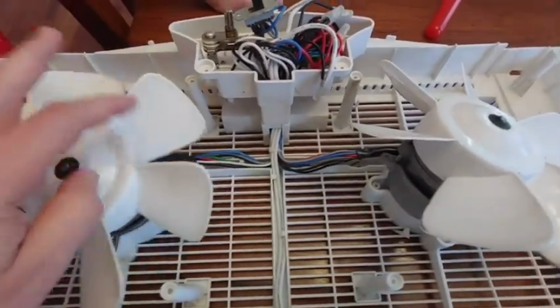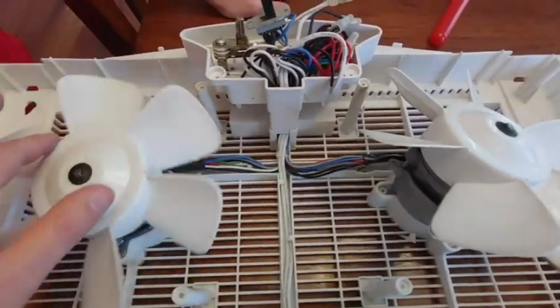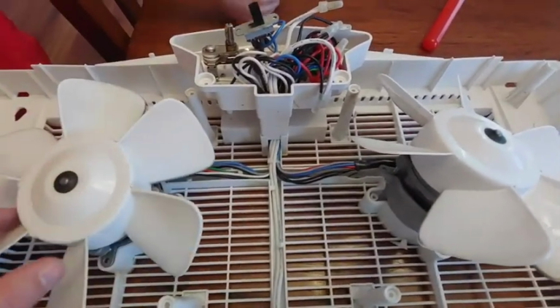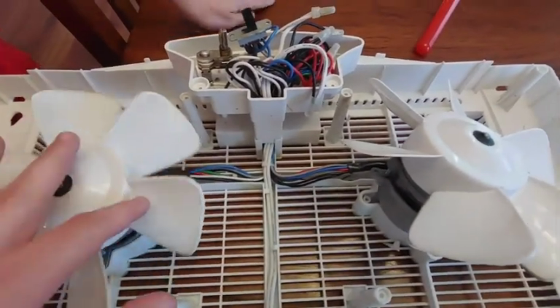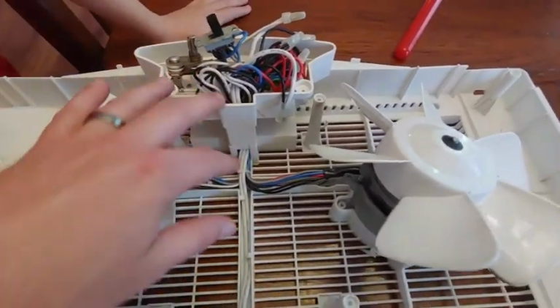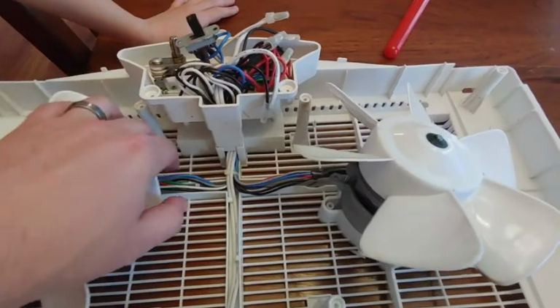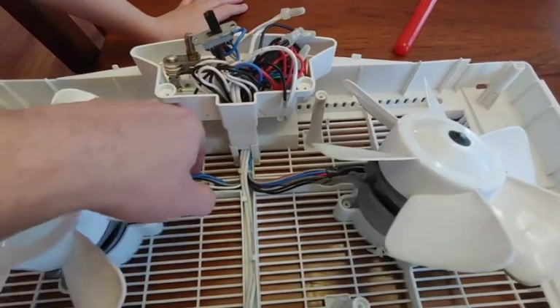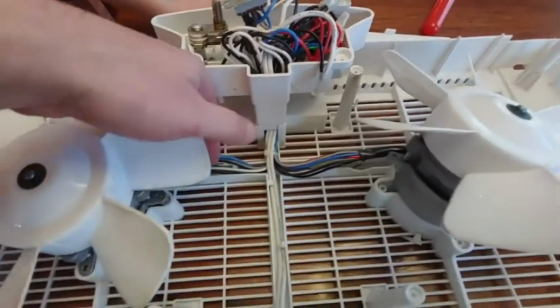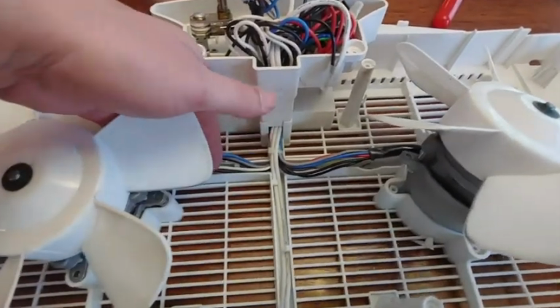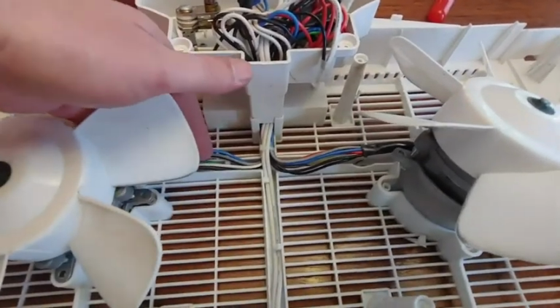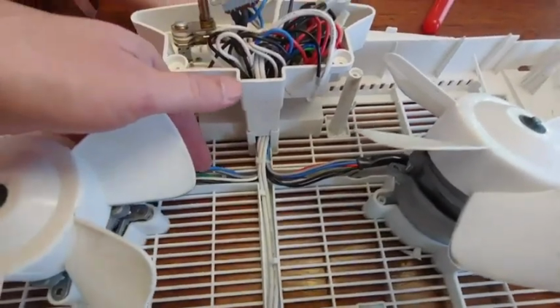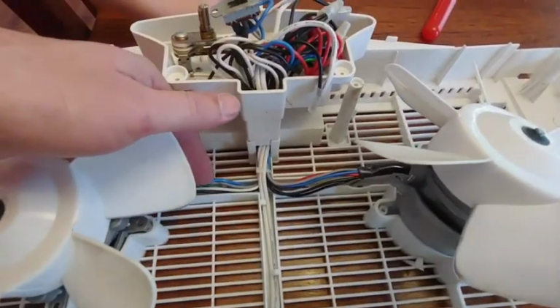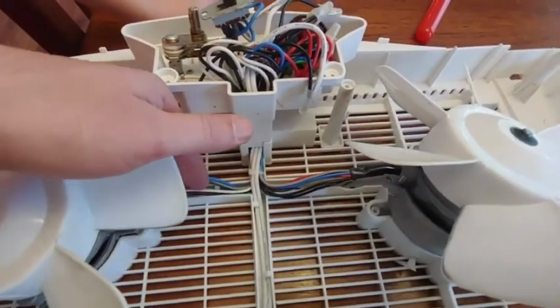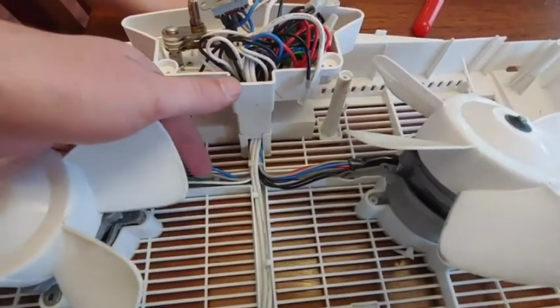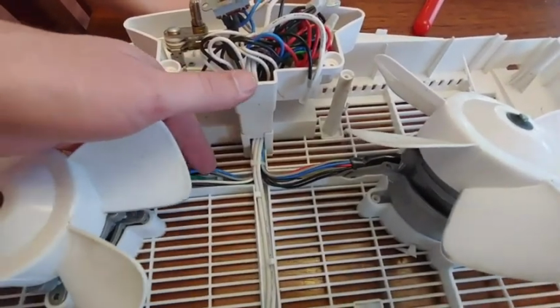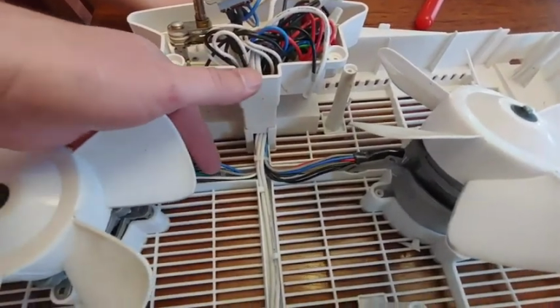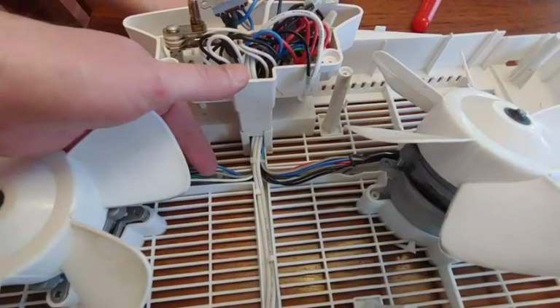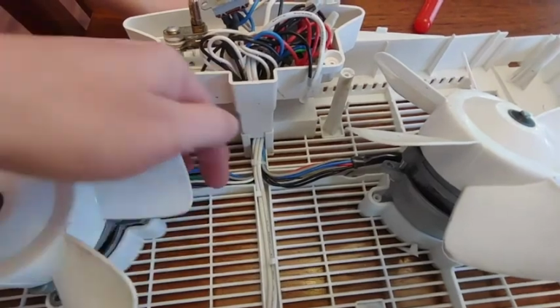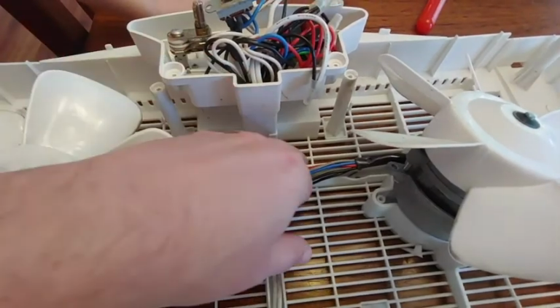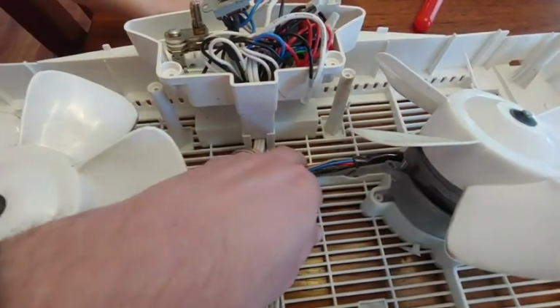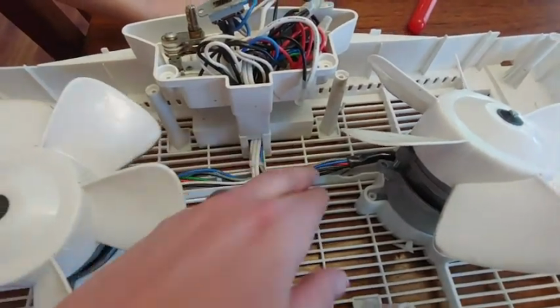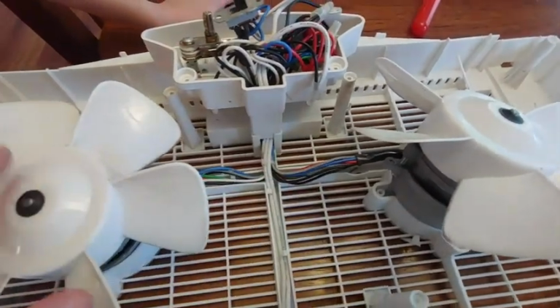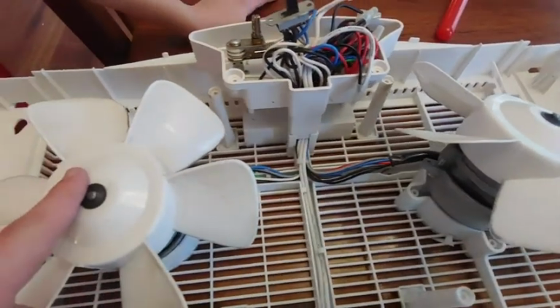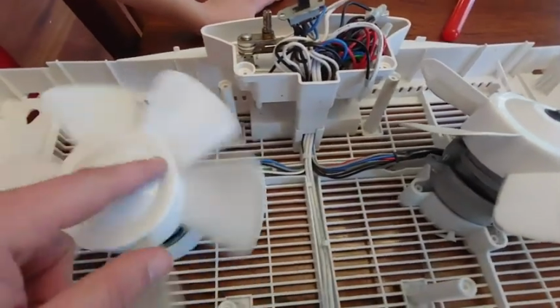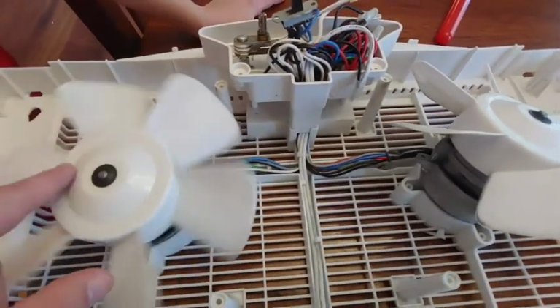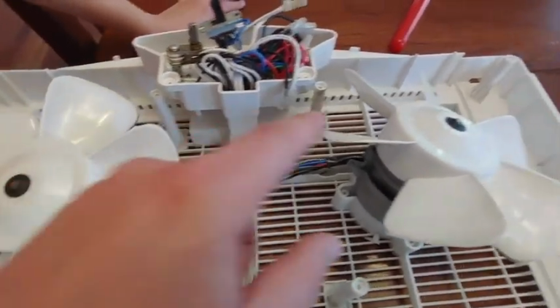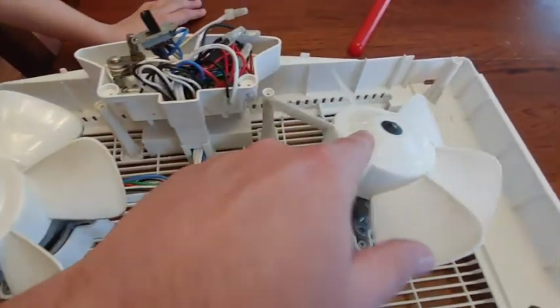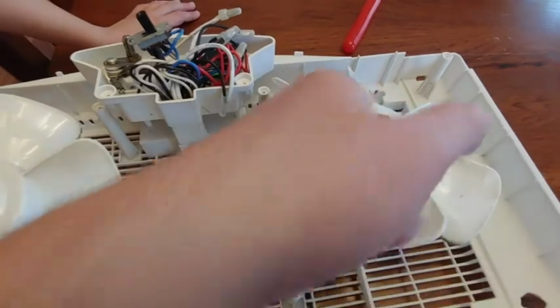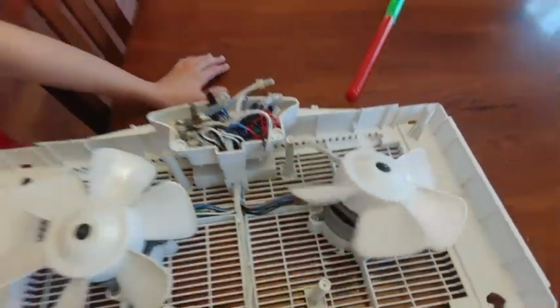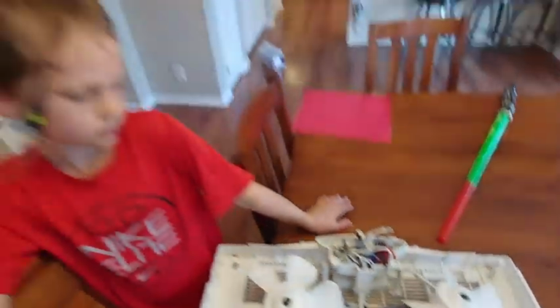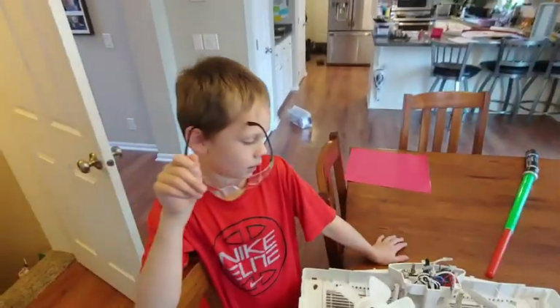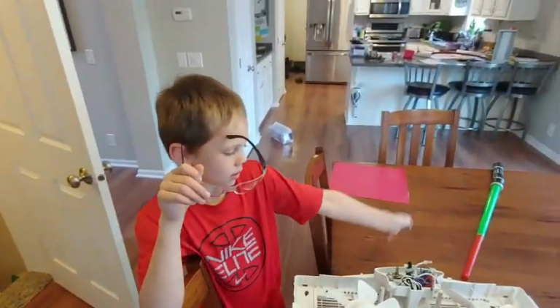The next trick is we've got to take these fan blades off, and I want to play around with these wires to see if I switch polarity — like the red and the blue — maybe I can get one fan to go backwards while the other fan goes forward. So we're gonna give it a shot.